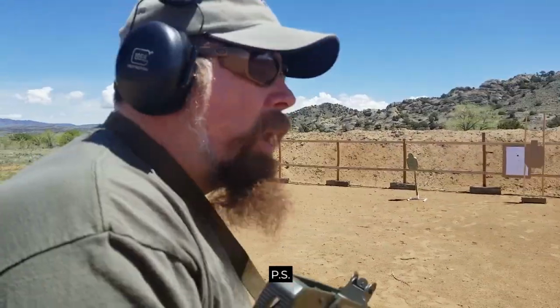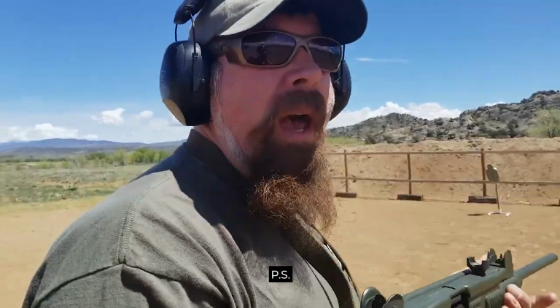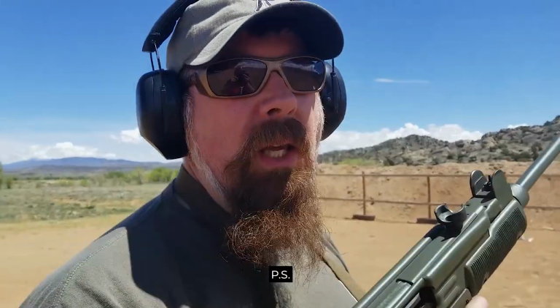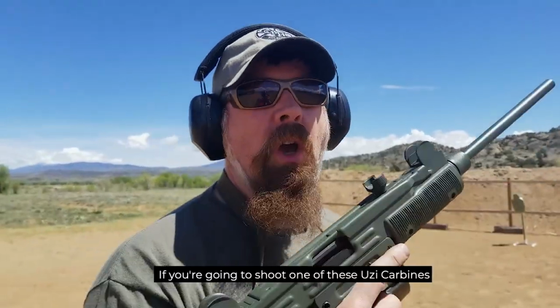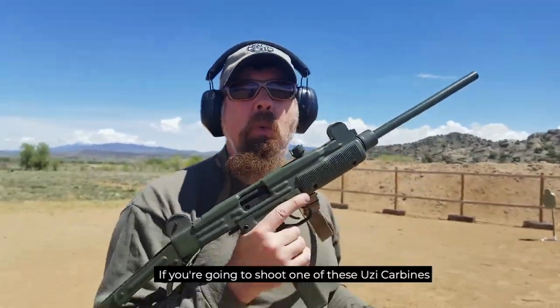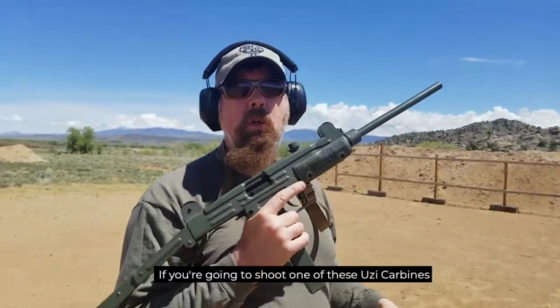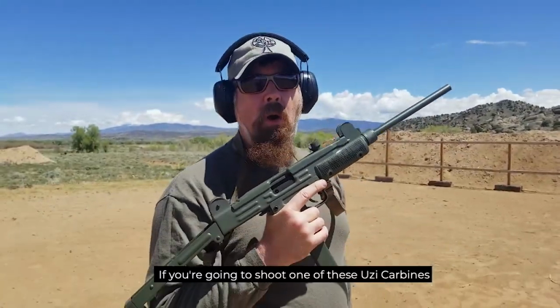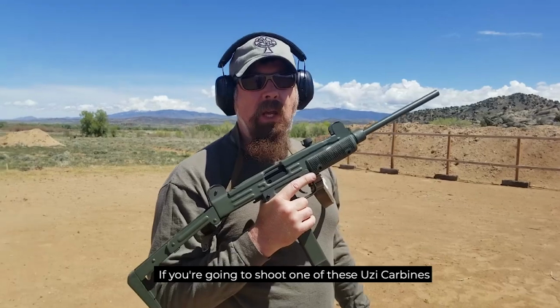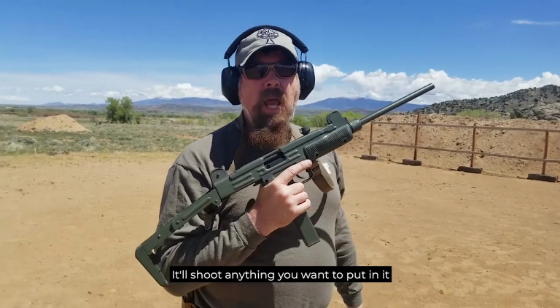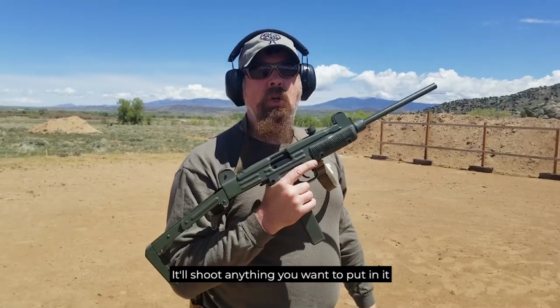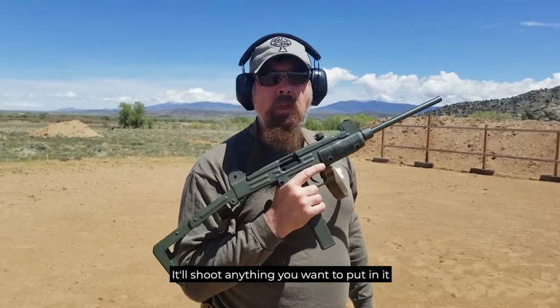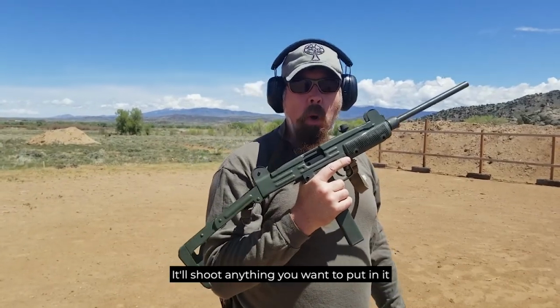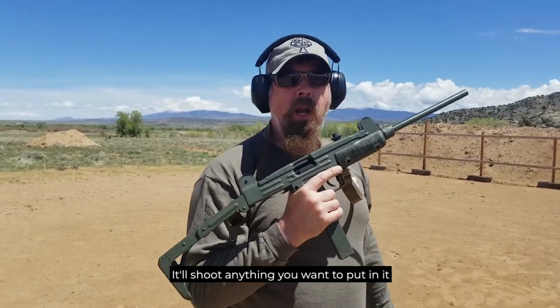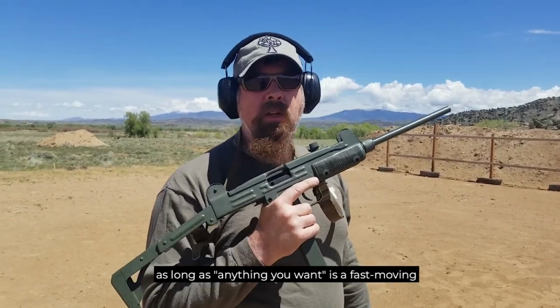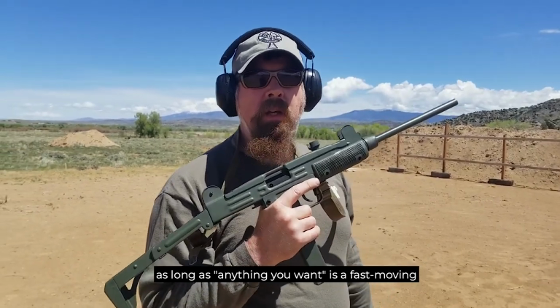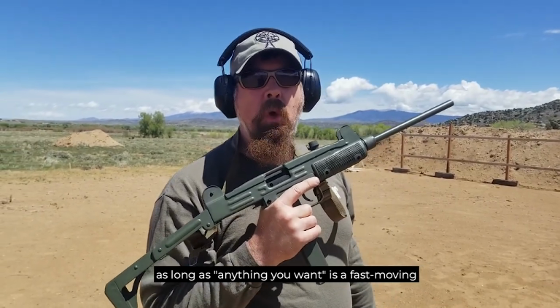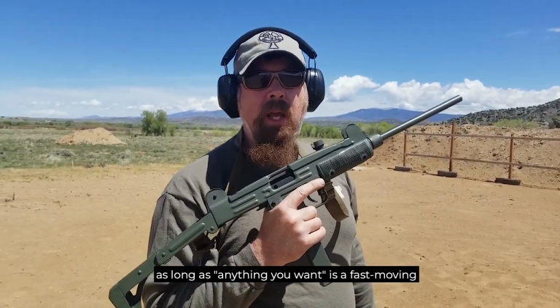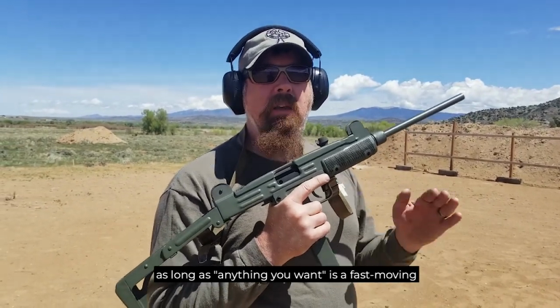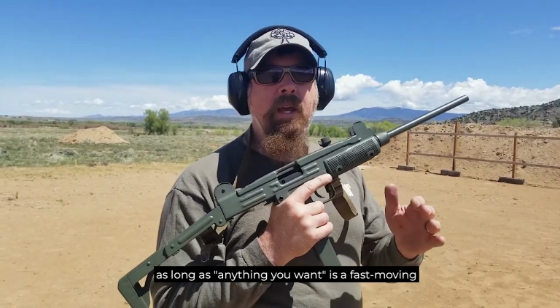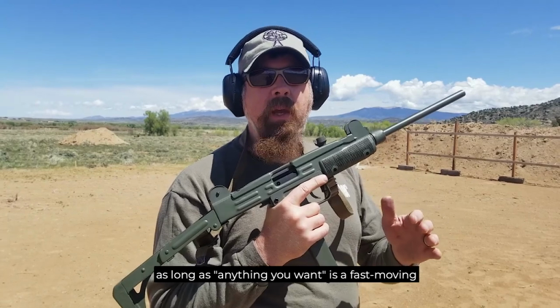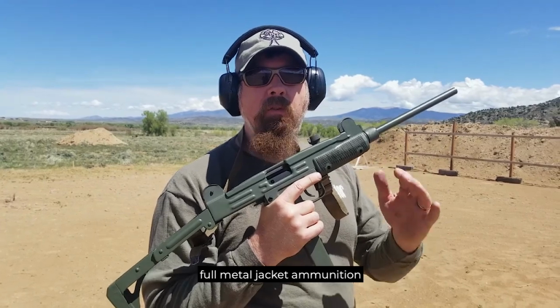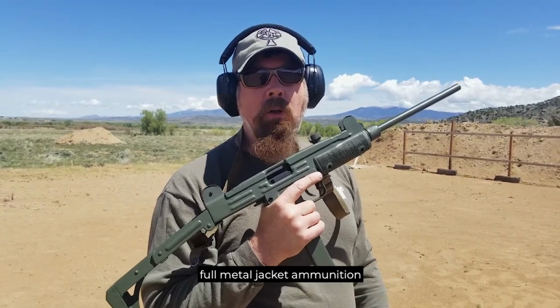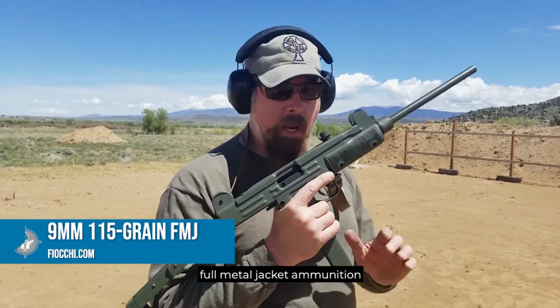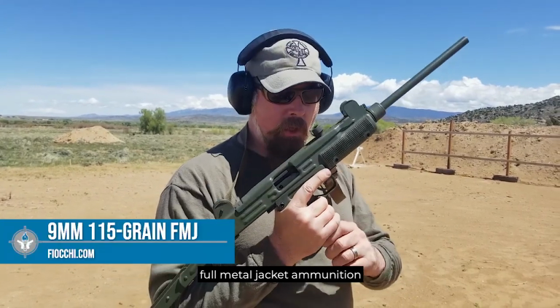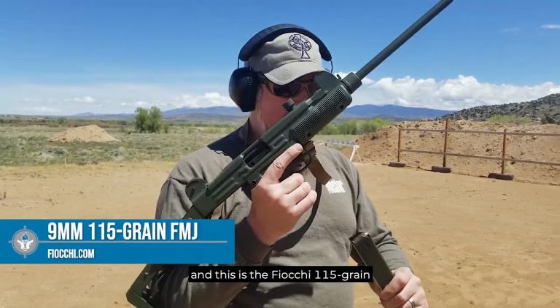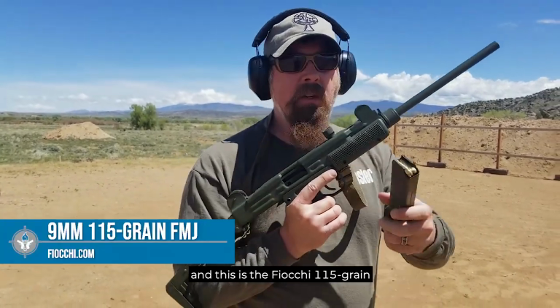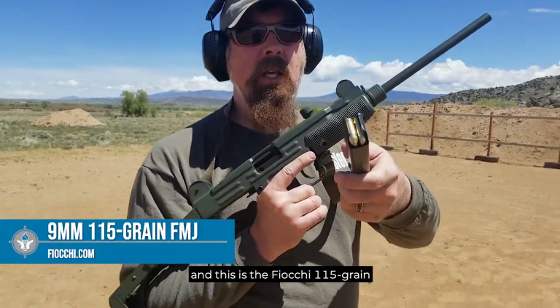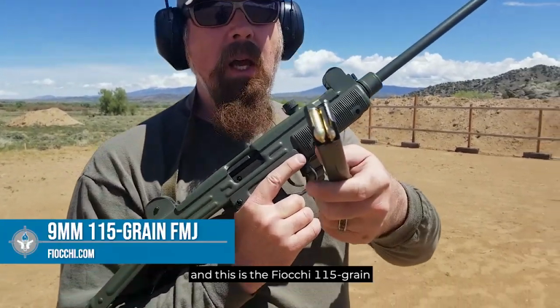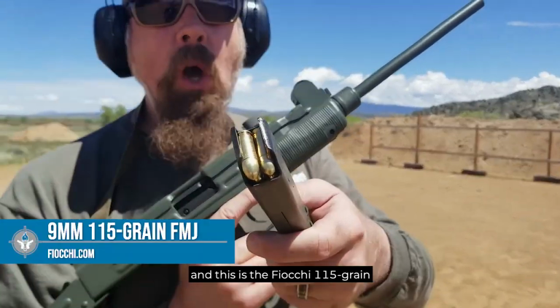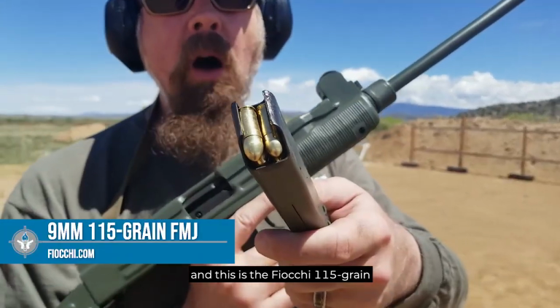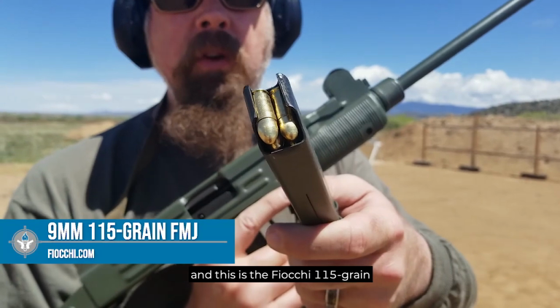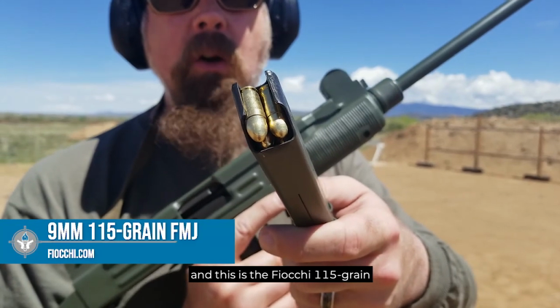P.S. — If you're going to shoot one of these Uzi carbines, it'll shoot anything you want to put in it, as long as anything you want is a fast-moving, full metal jacket ammunition. This is the Fiocchi 115 grain.